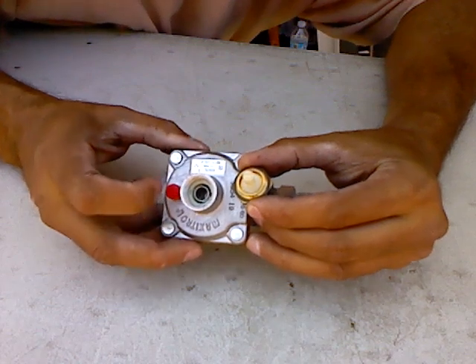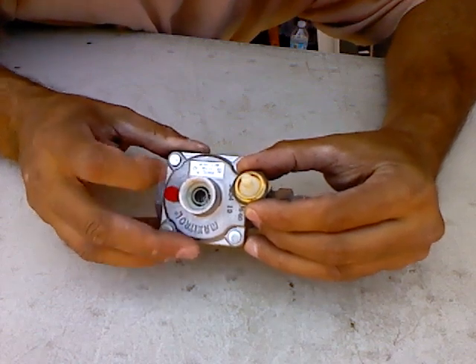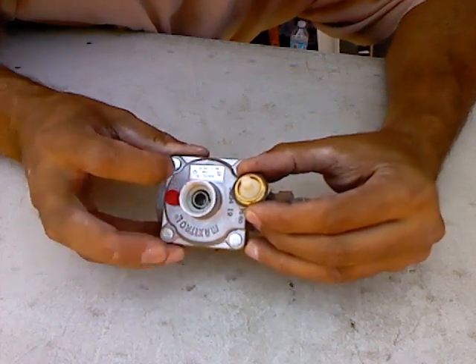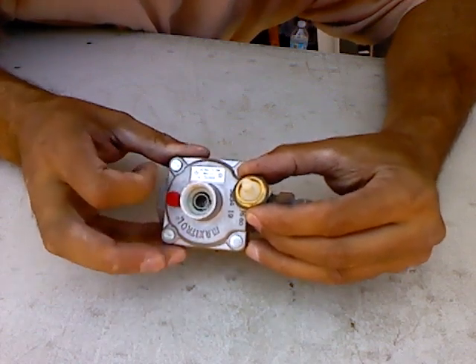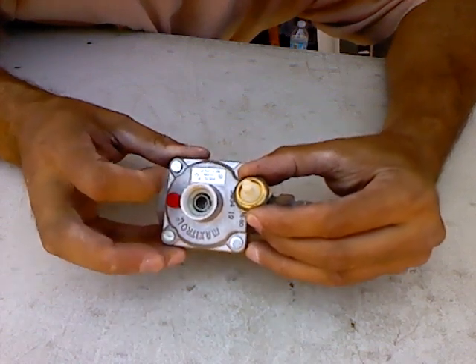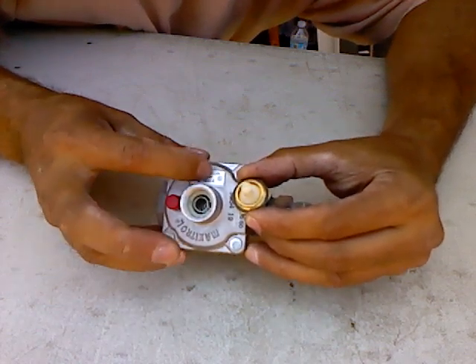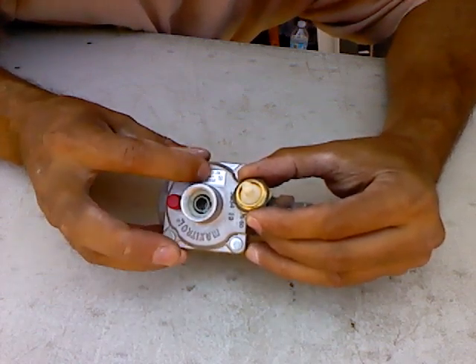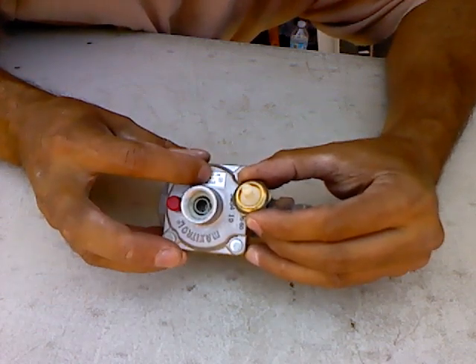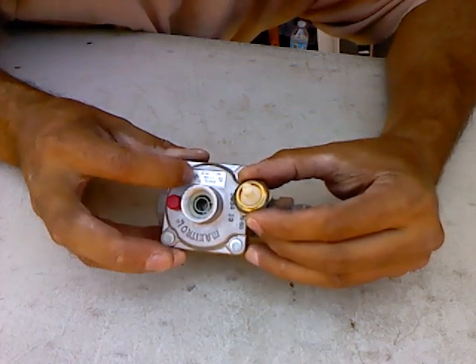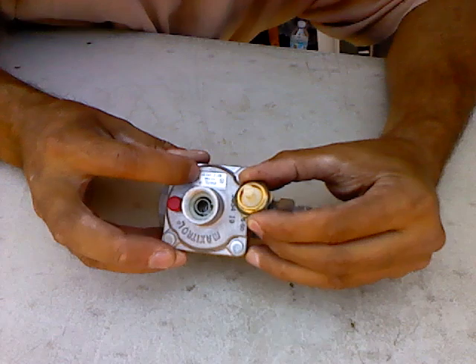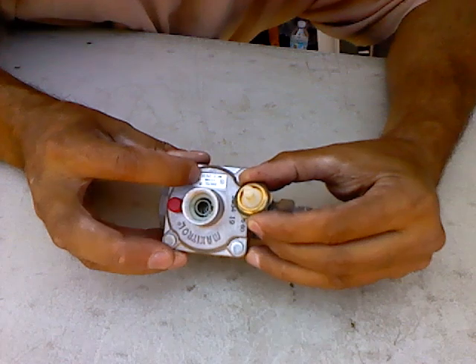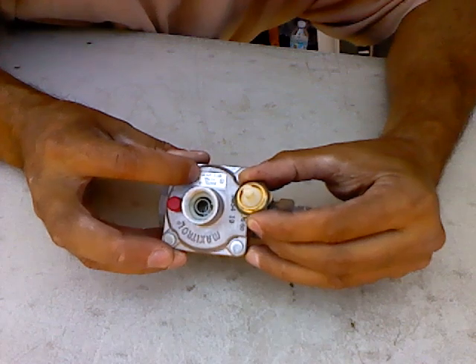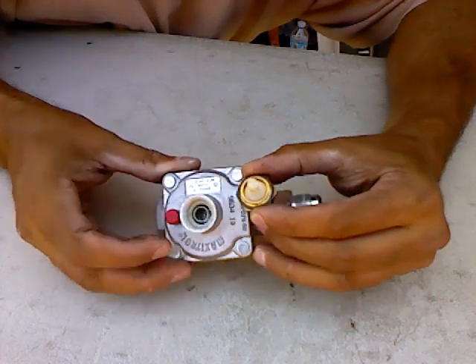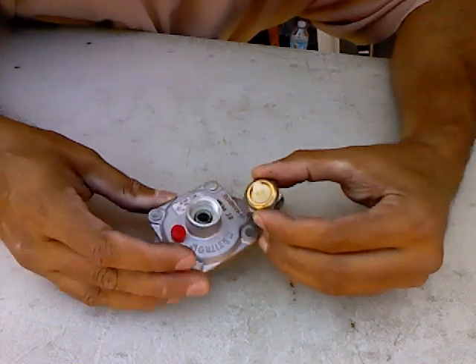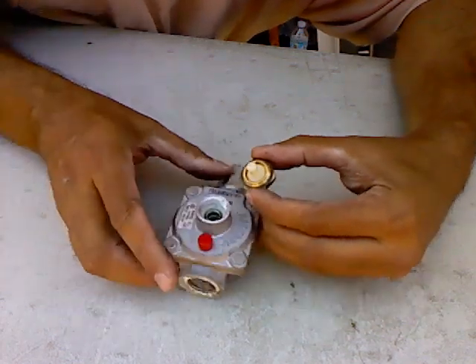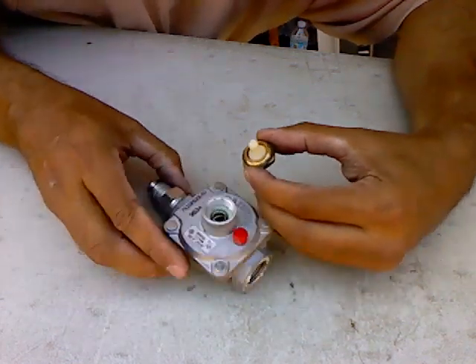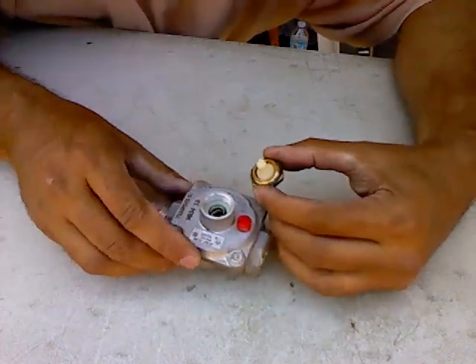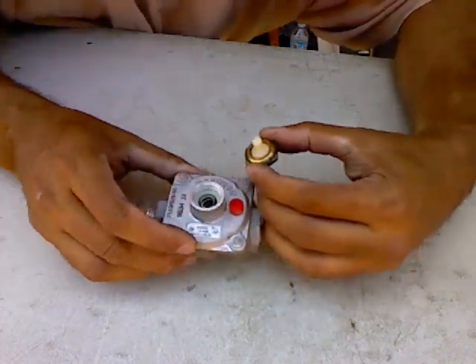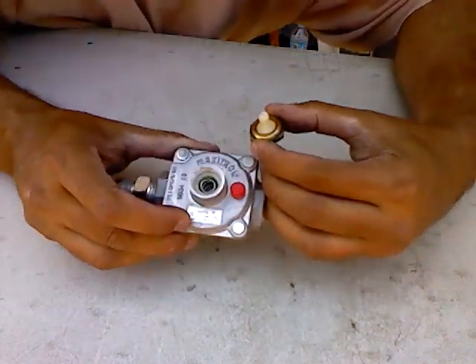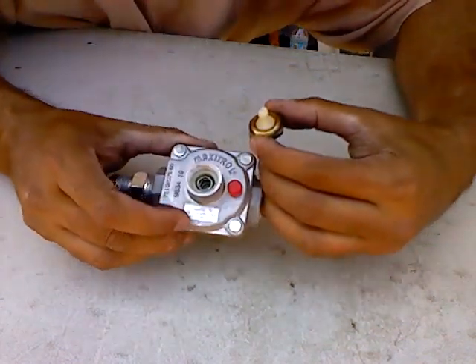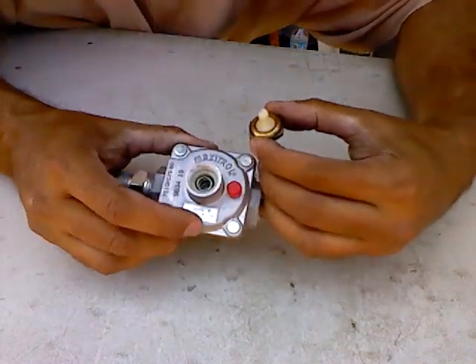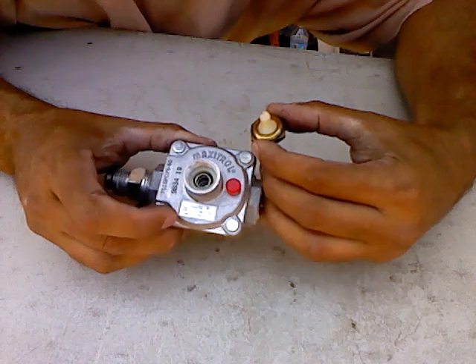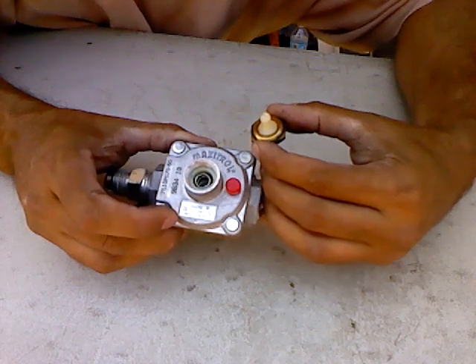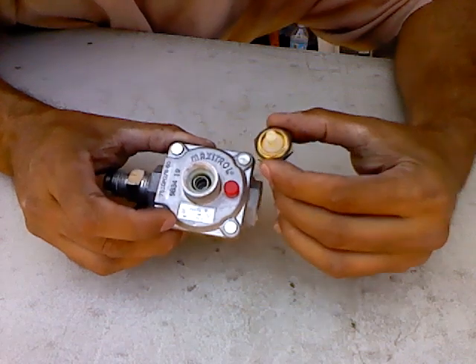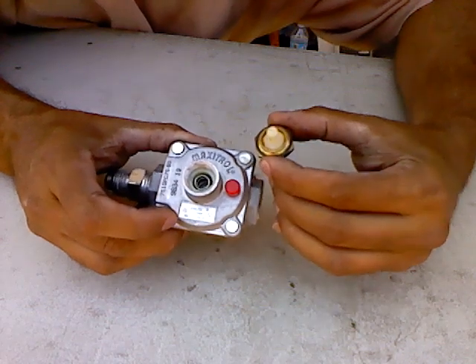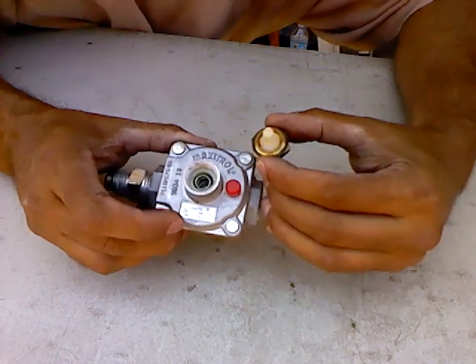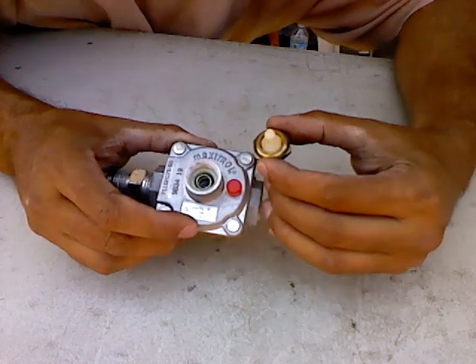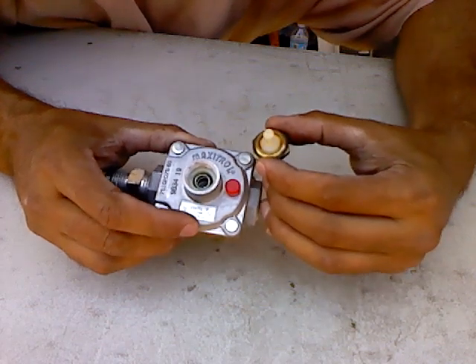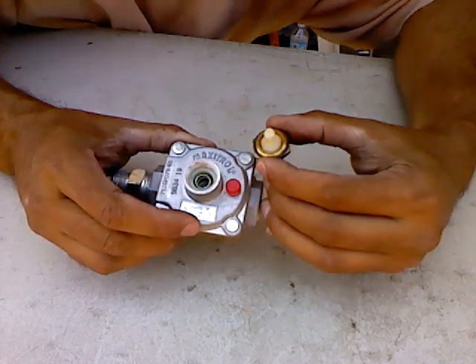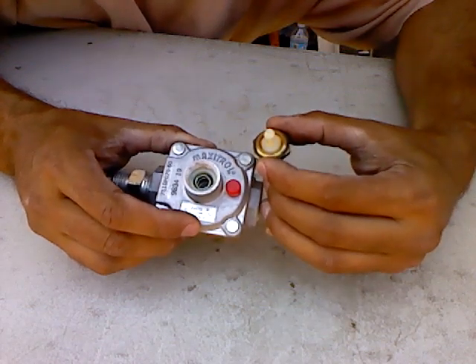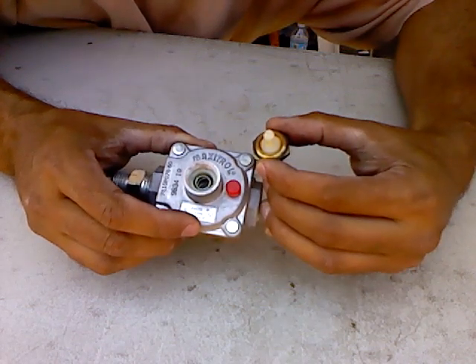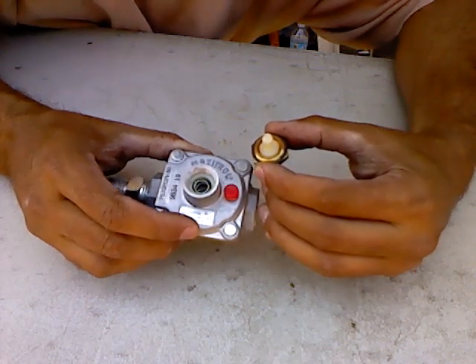As you can see, it's rated for natural gas here and LPG here. Let me just flip it right-side up. Natural and LP — so it shows the different types of pressure that are regulated through this unit.